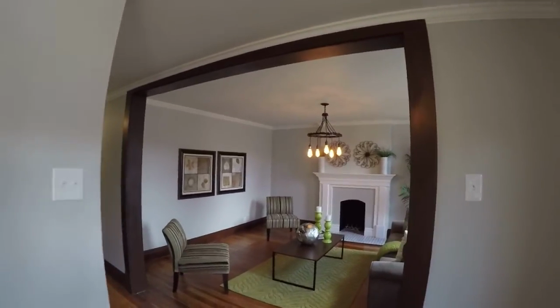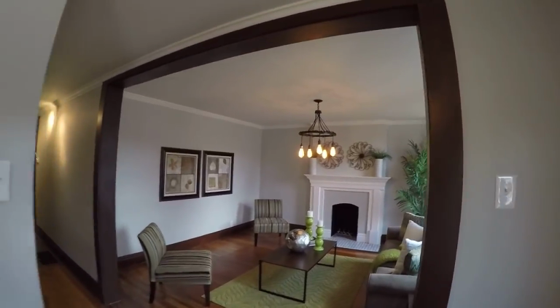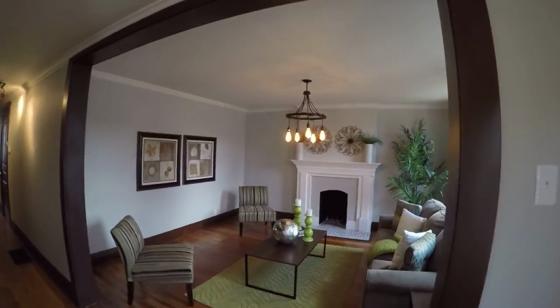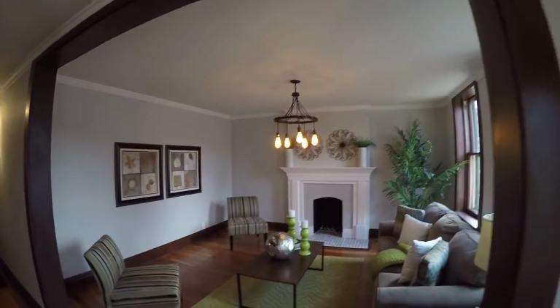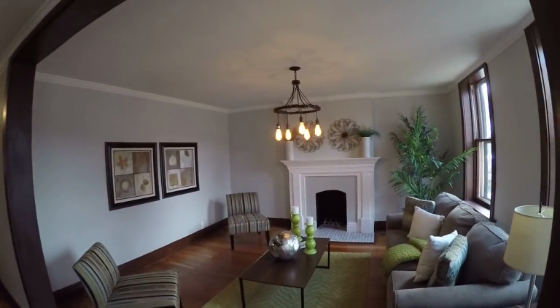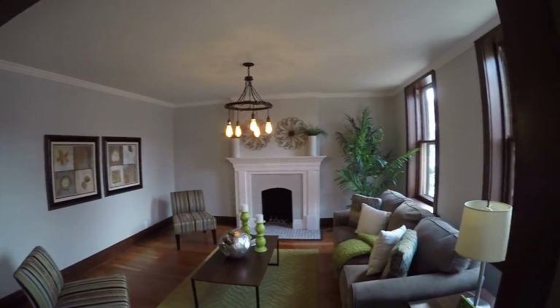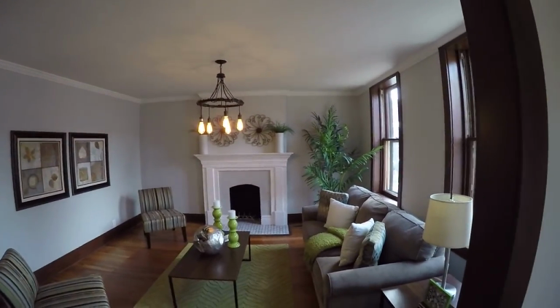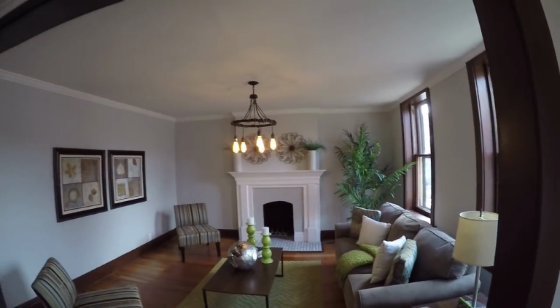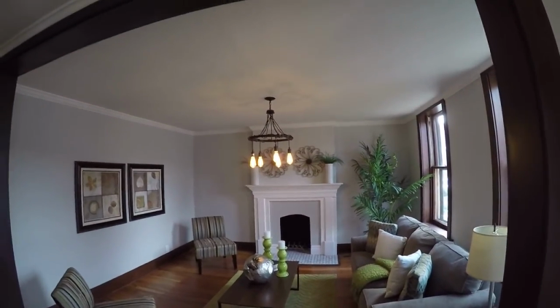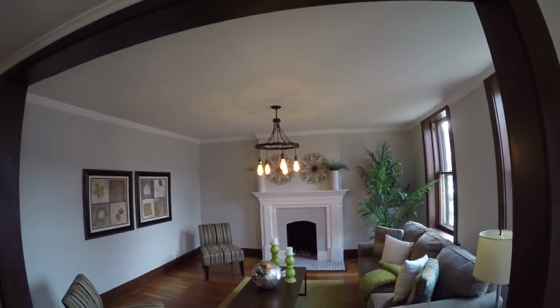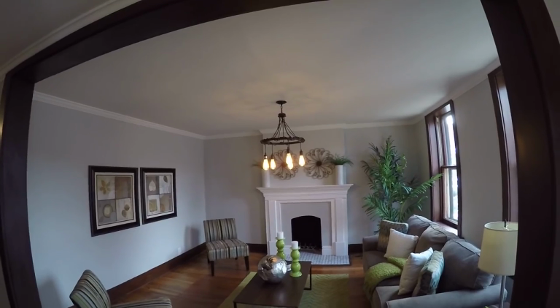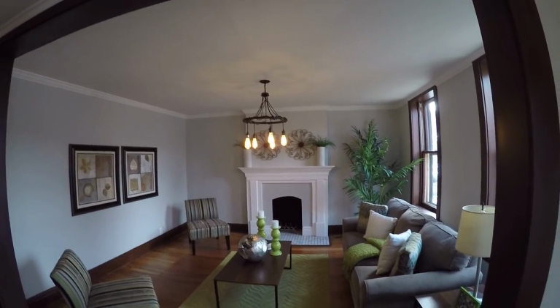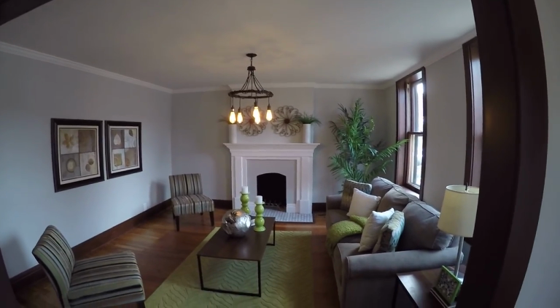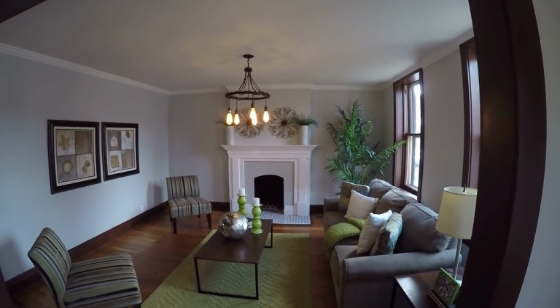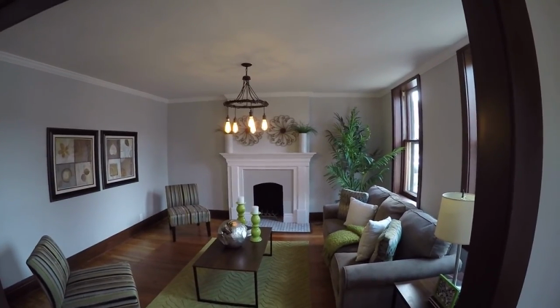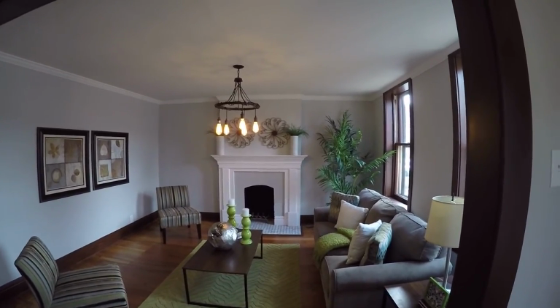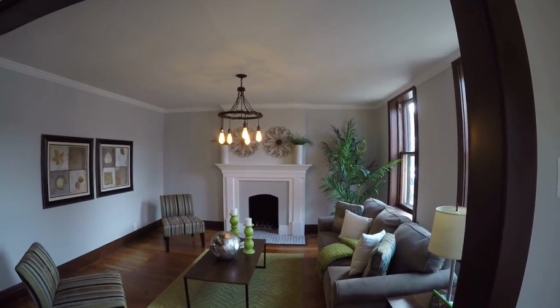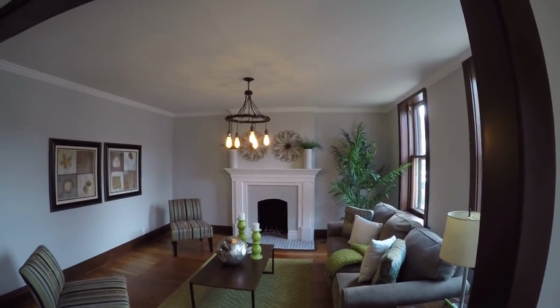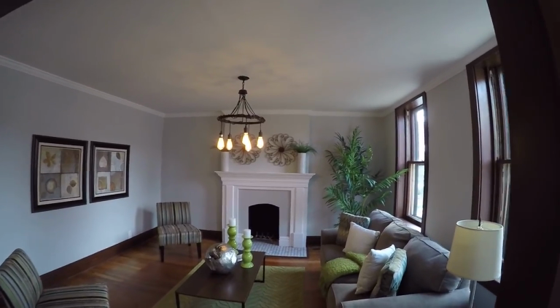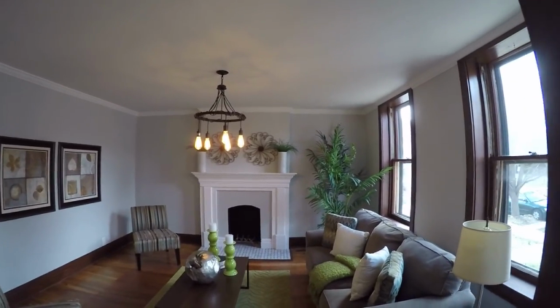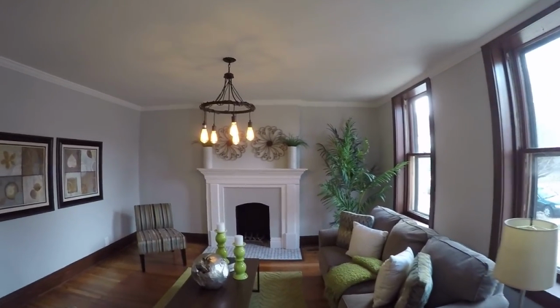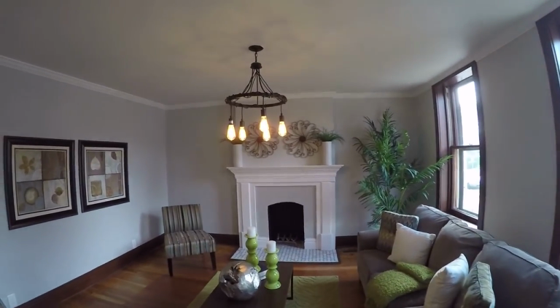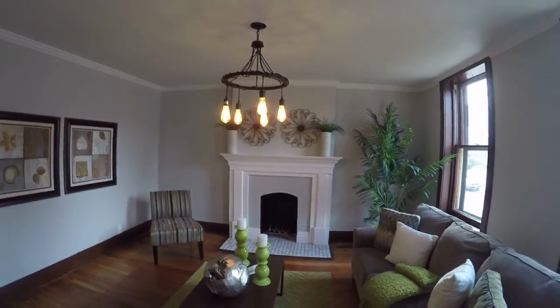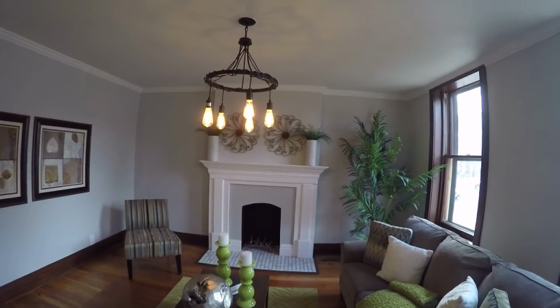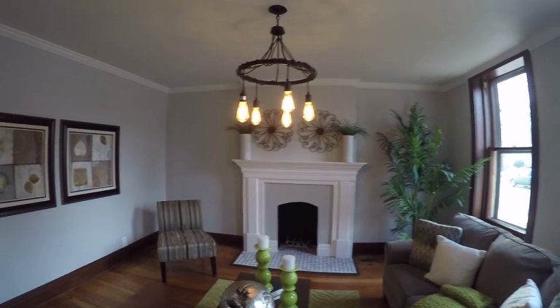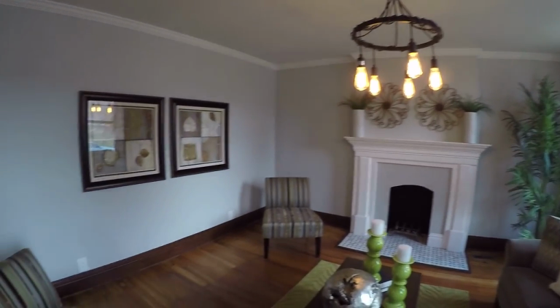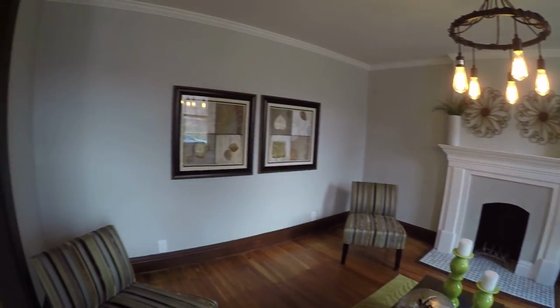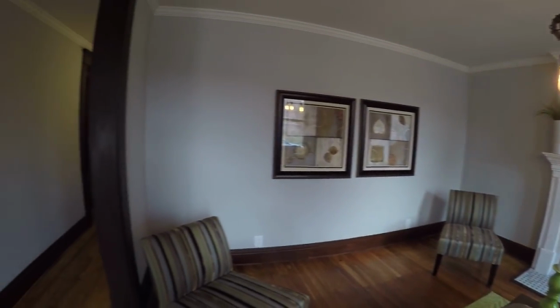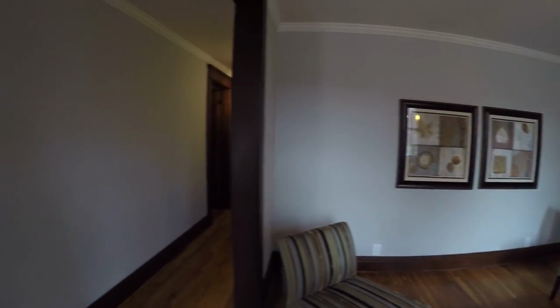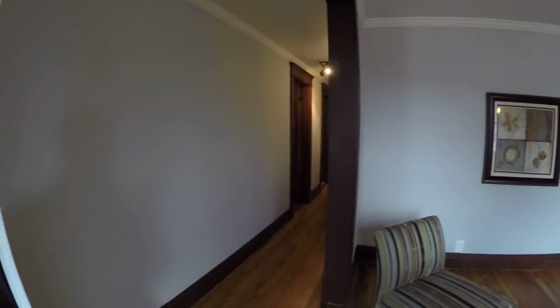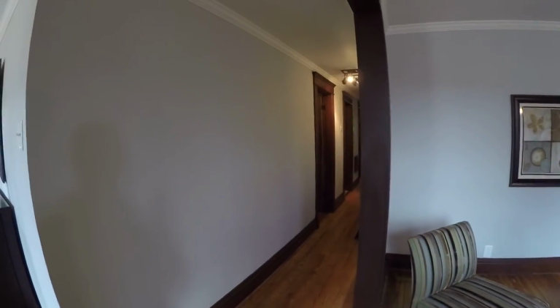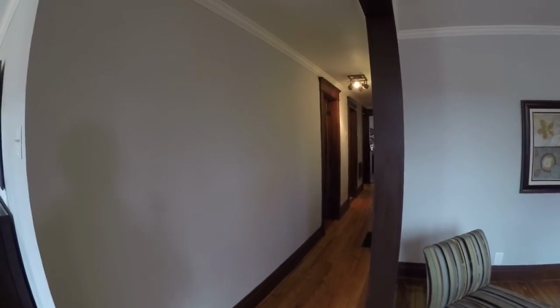Off to the right here is the living room. Got new light fixtures. The non-functioning fireplace has been restored, painted, with new tile. These are original pine floors that have been refinished.